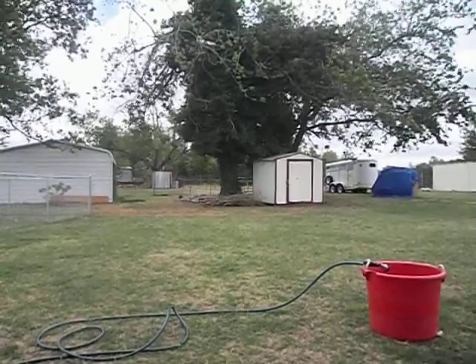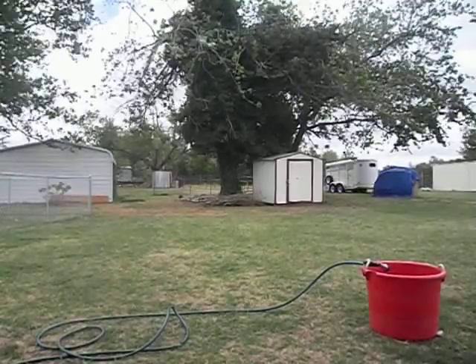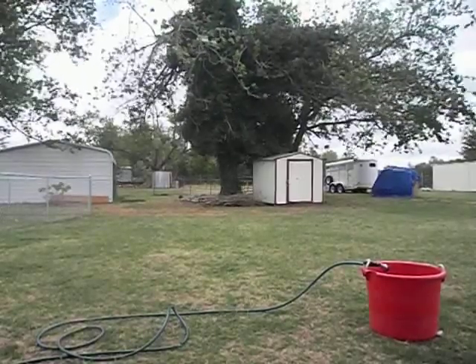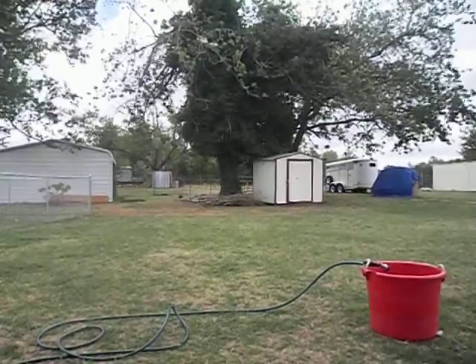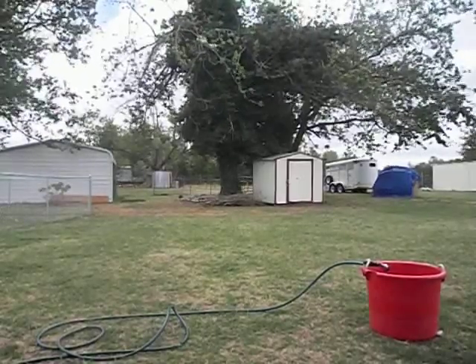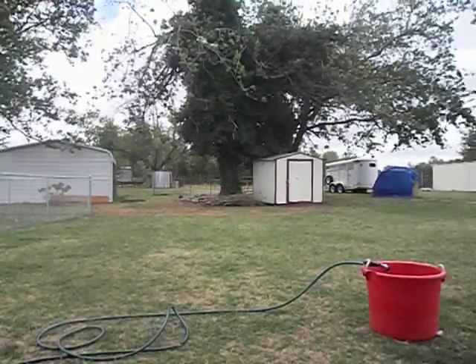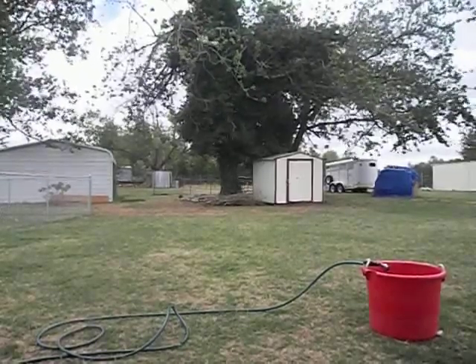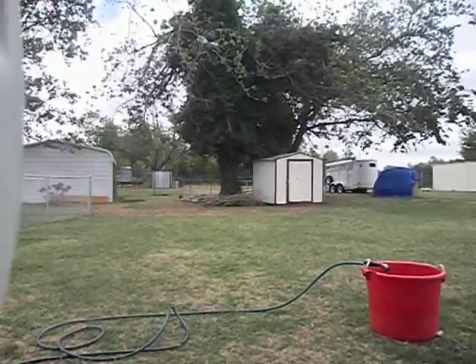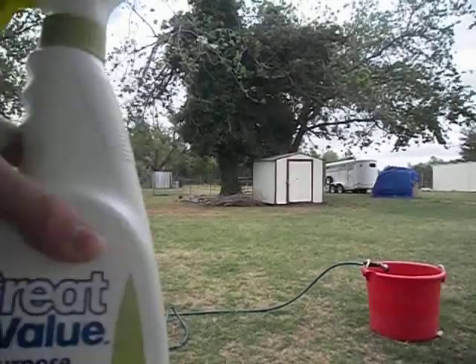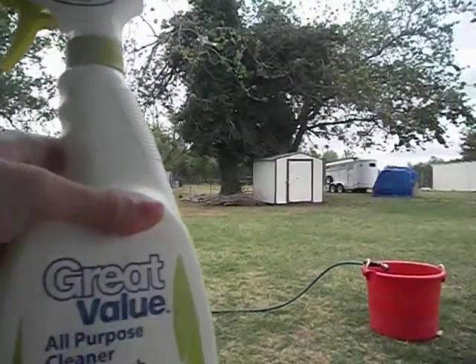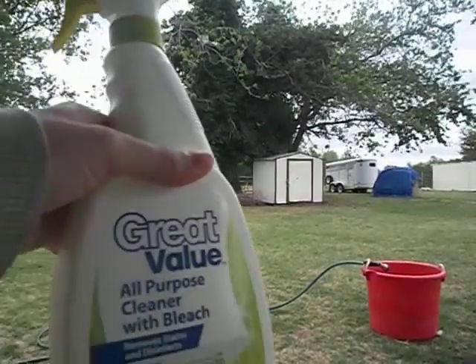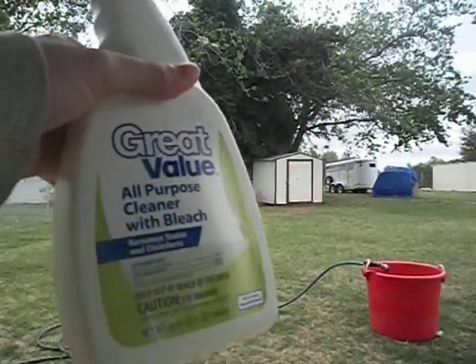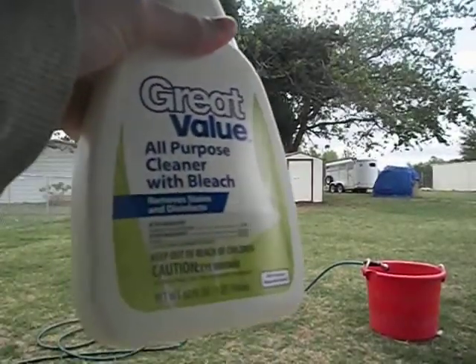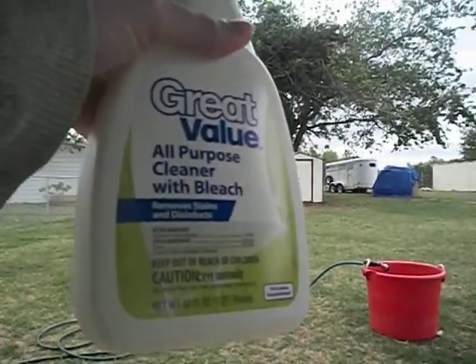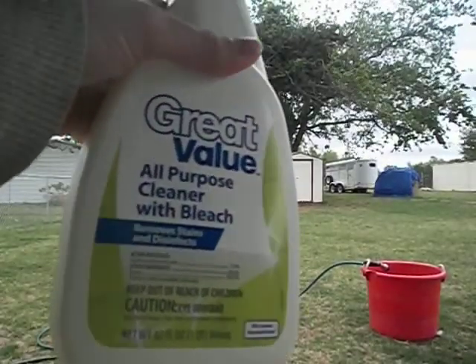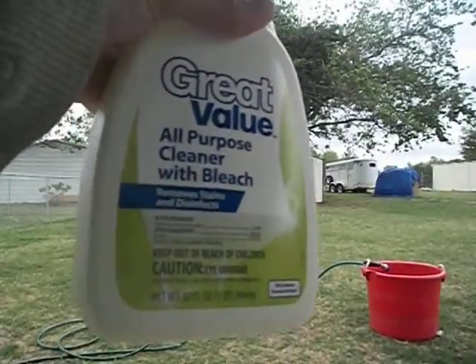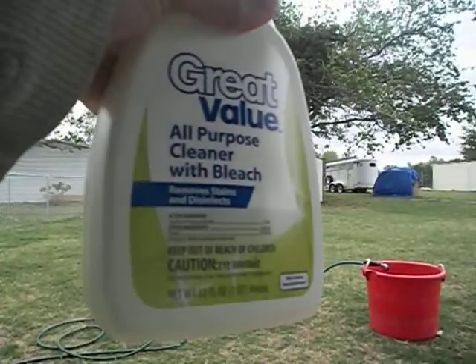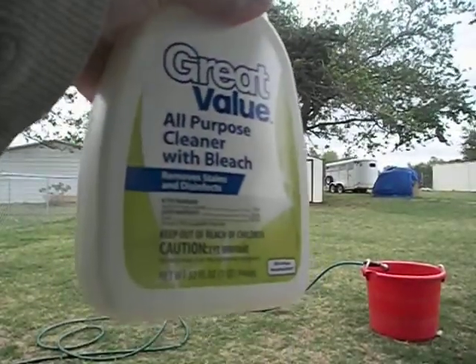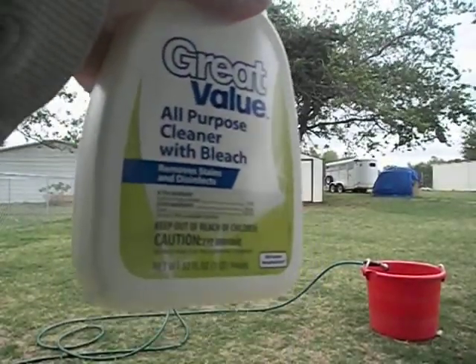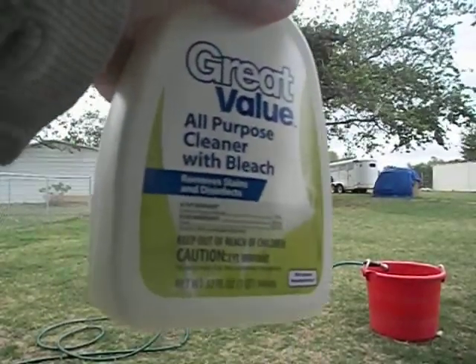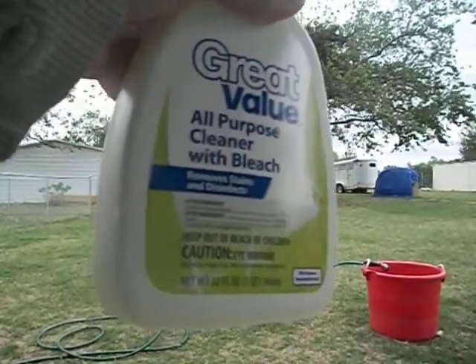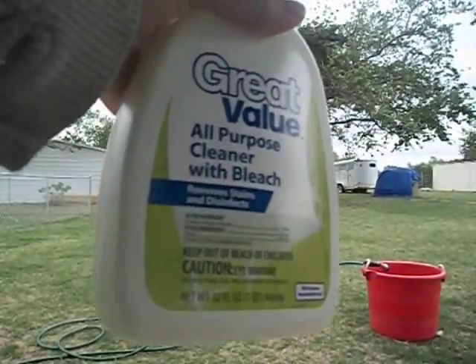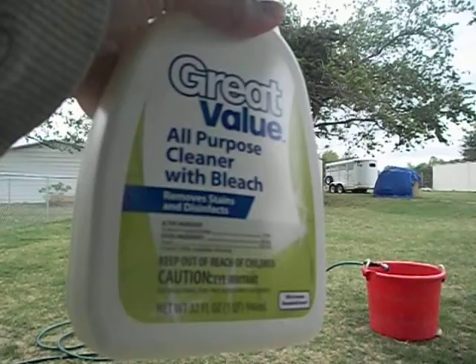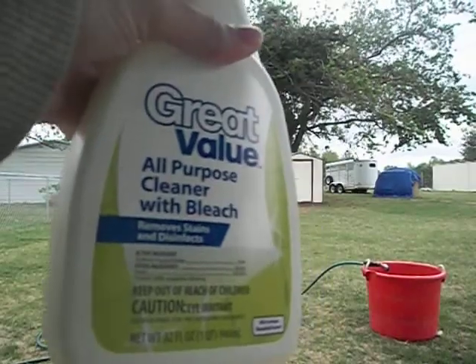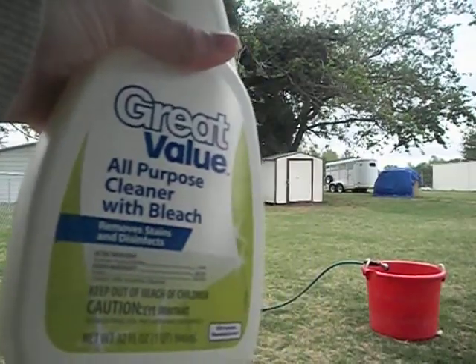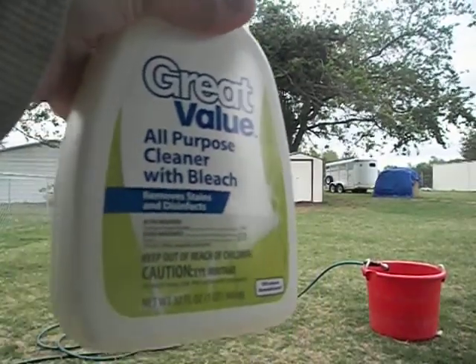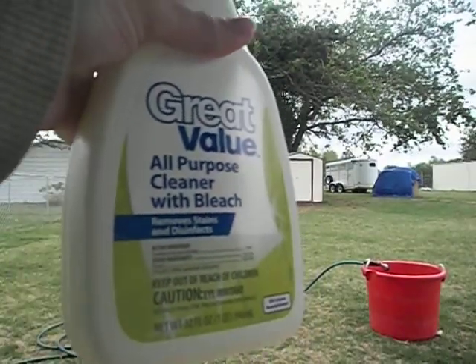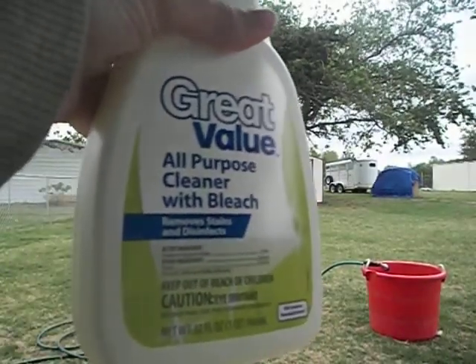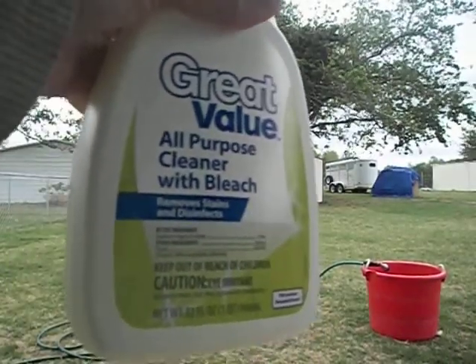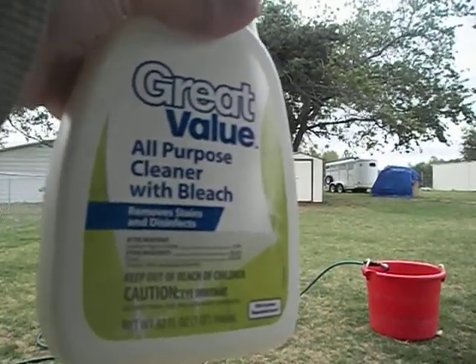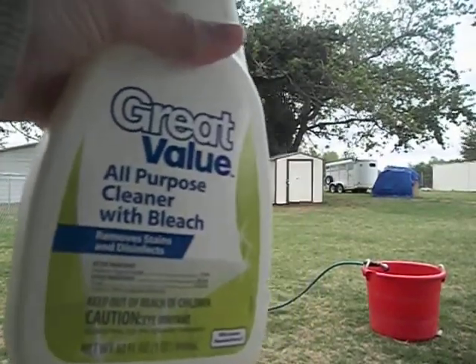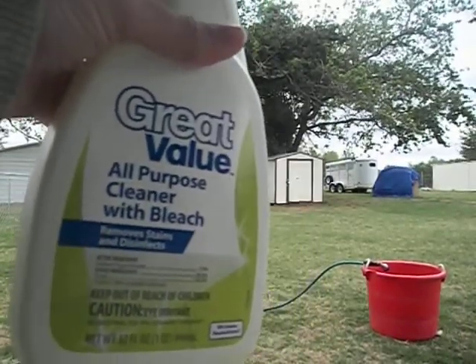What I have here is an all-purpose cleaner. It has bleach in it. What I'm going to do is I'm just going to spray it in that red bucket over there.